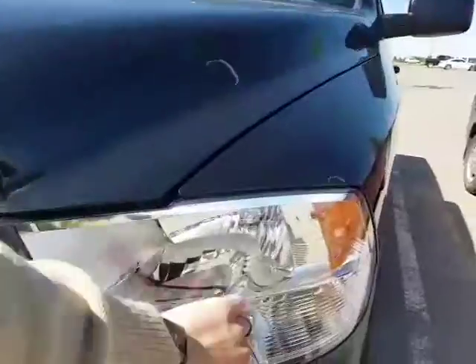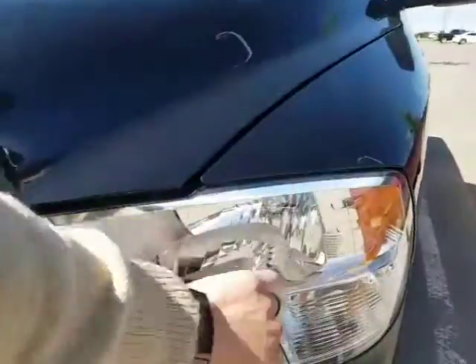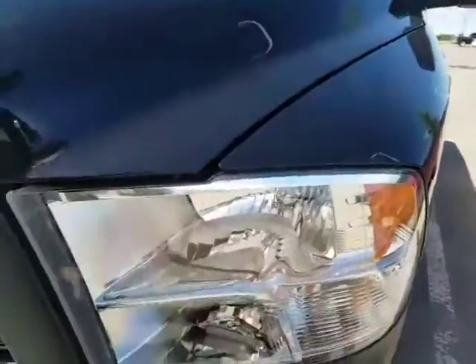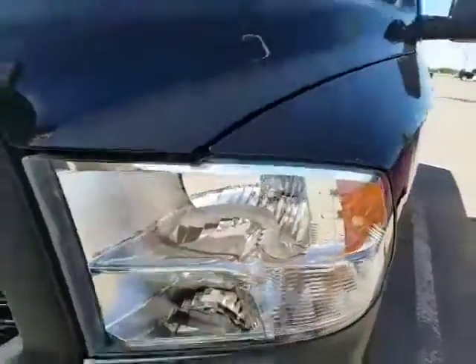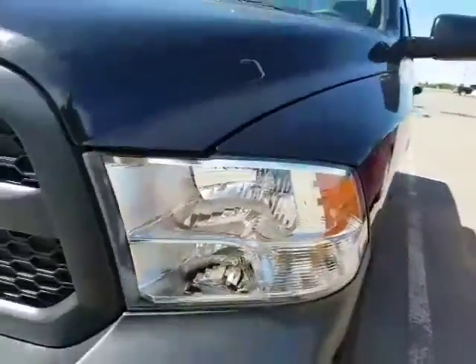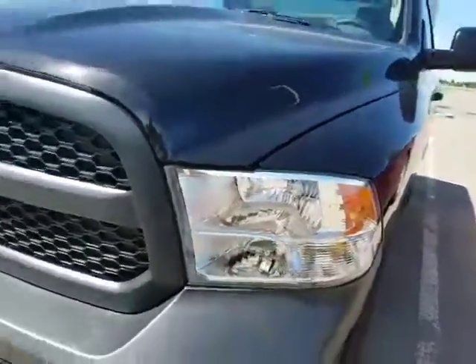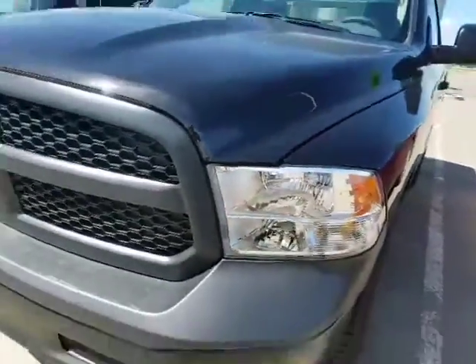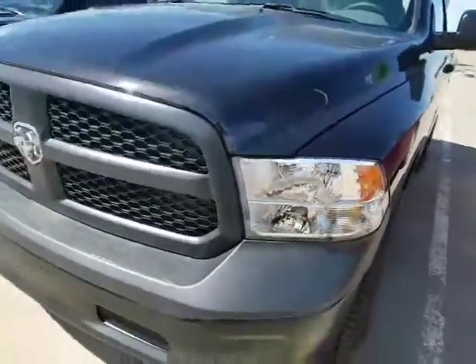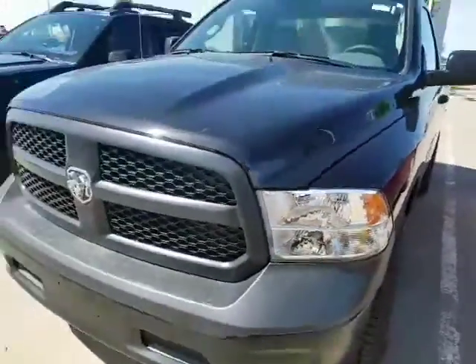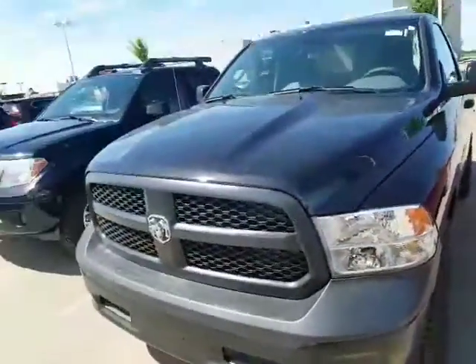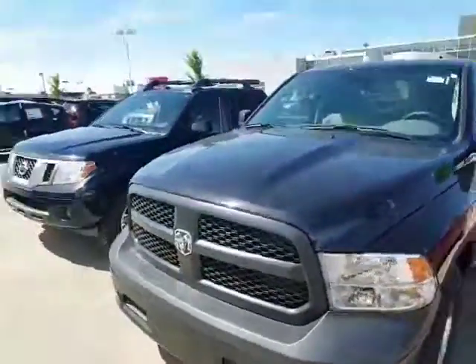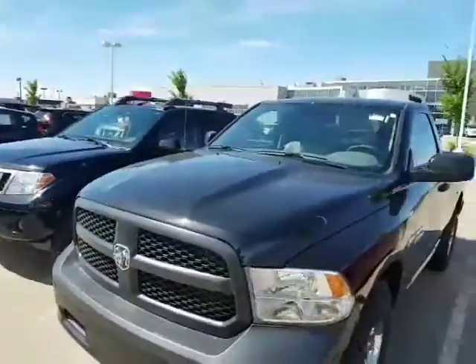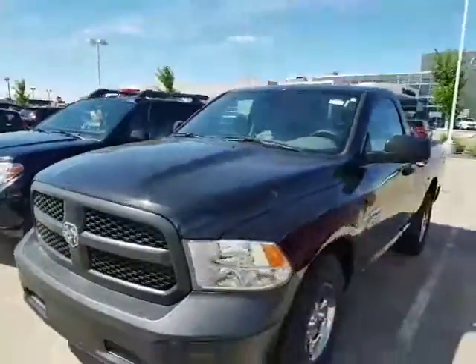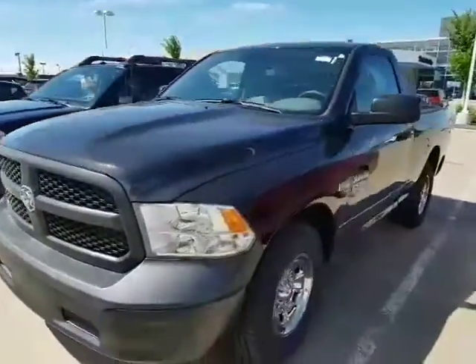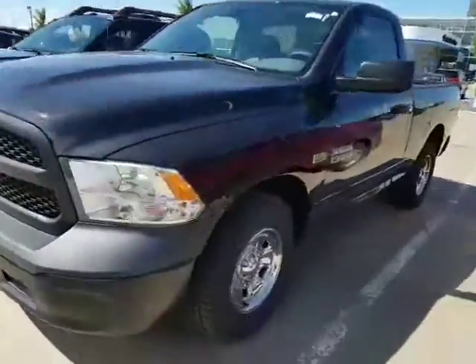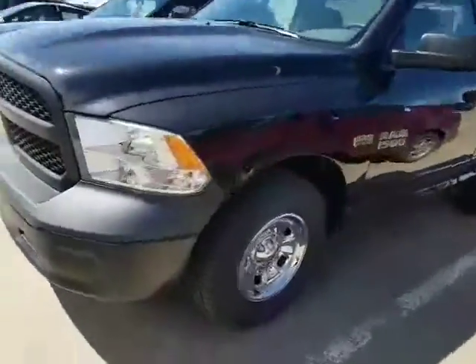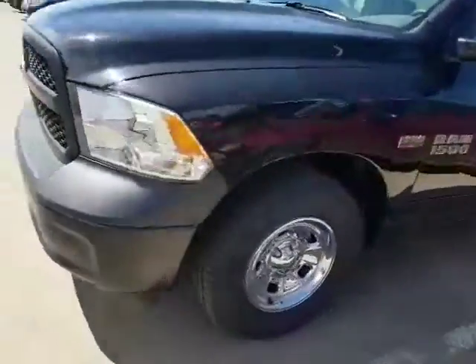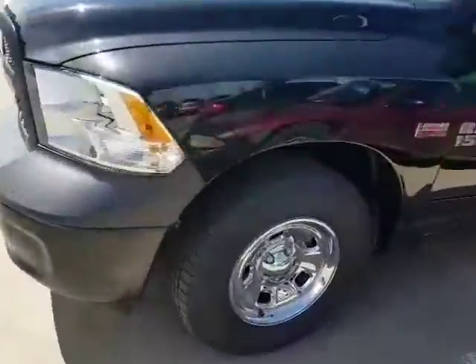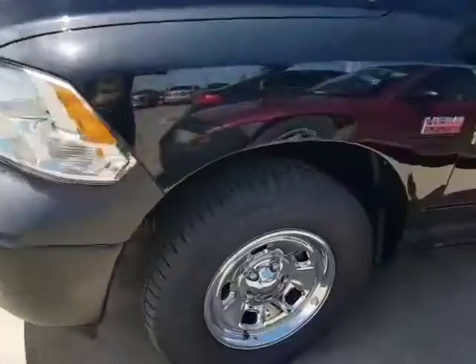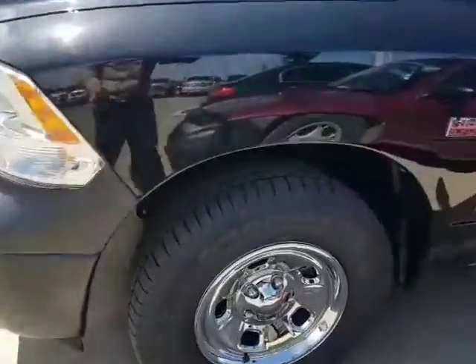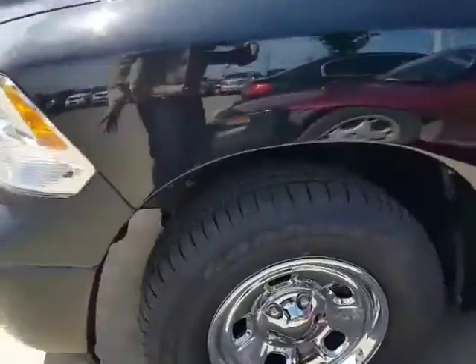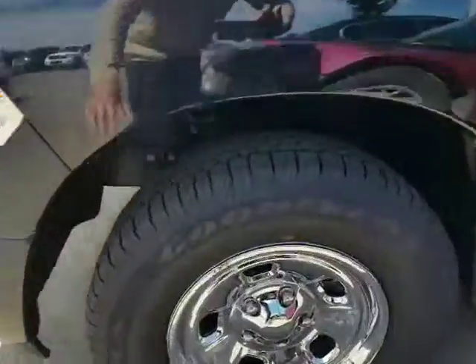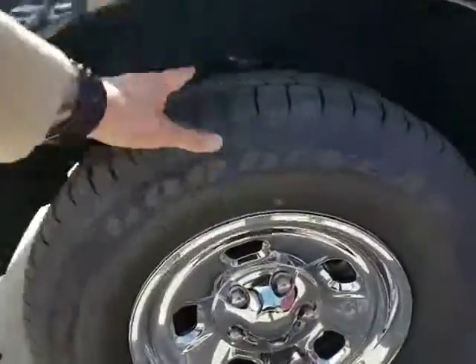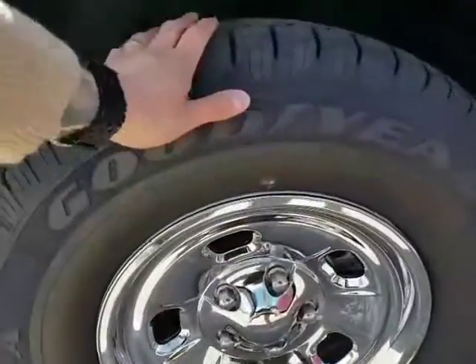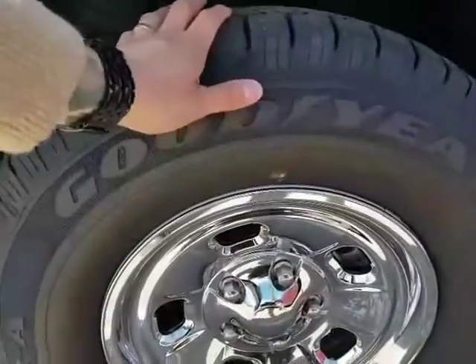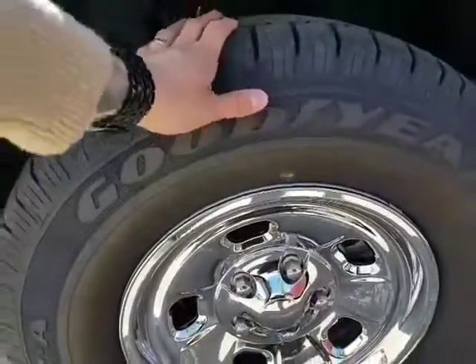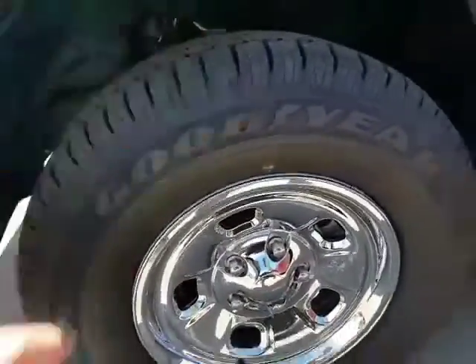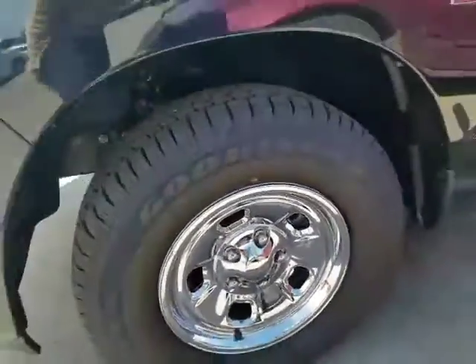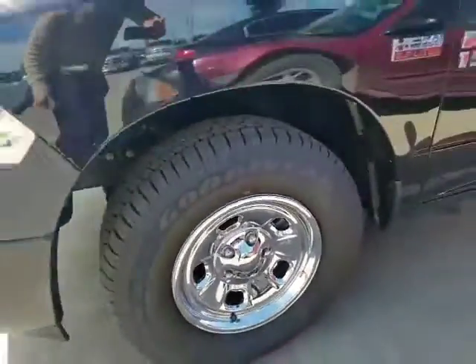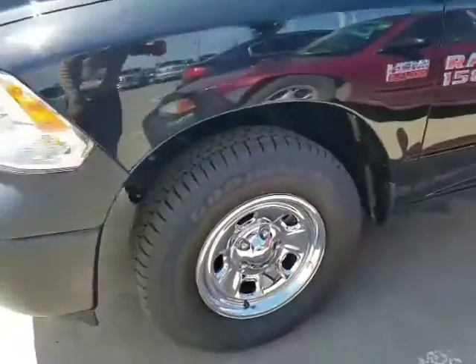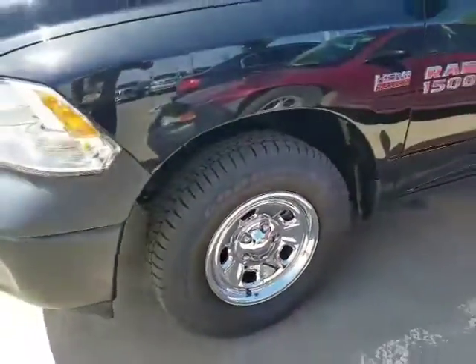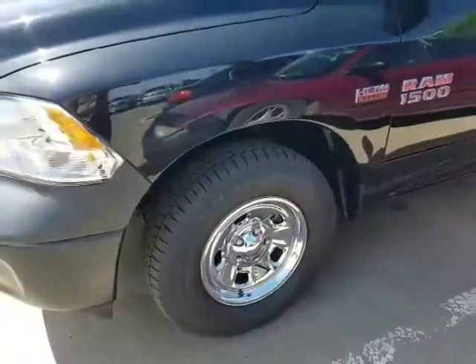You got shower proof scratch resistant headlights here. Lots of Charliners tires, they're pretty much brand spanking new with 2,000 kilometers on the vehicle.